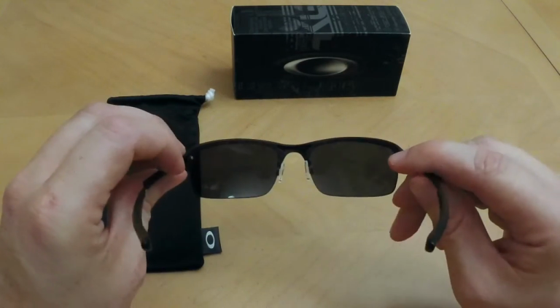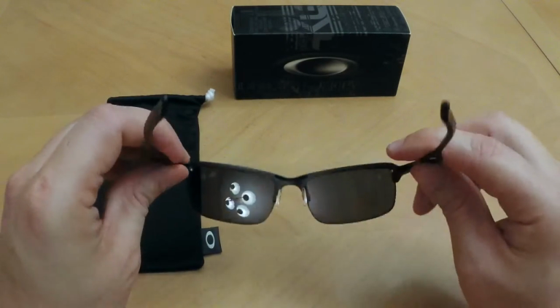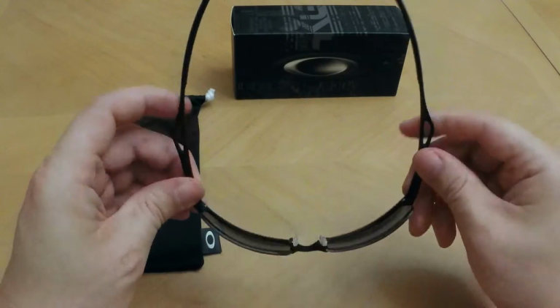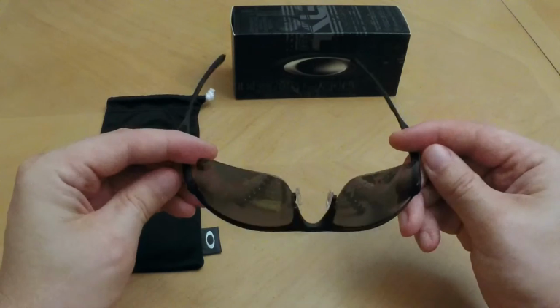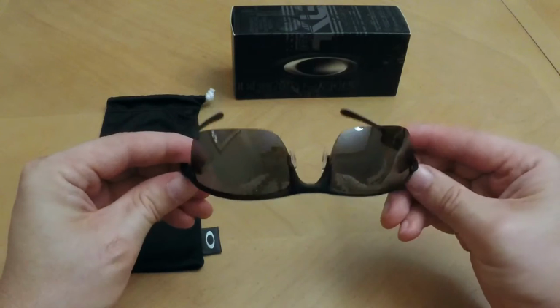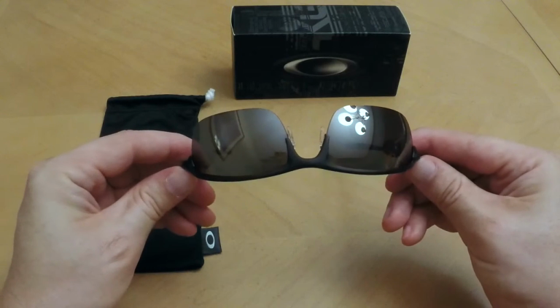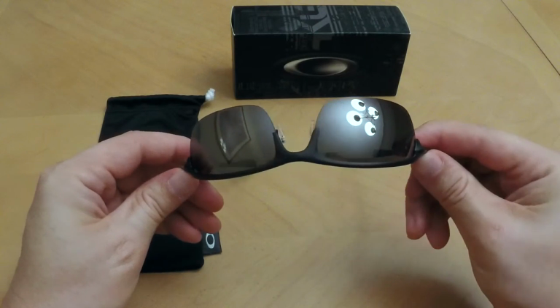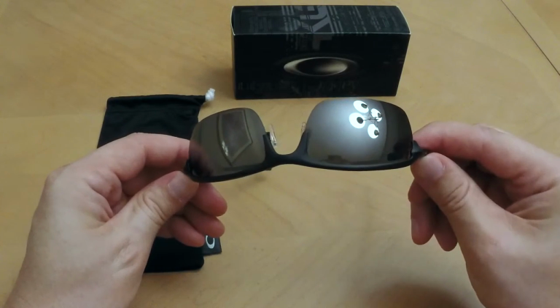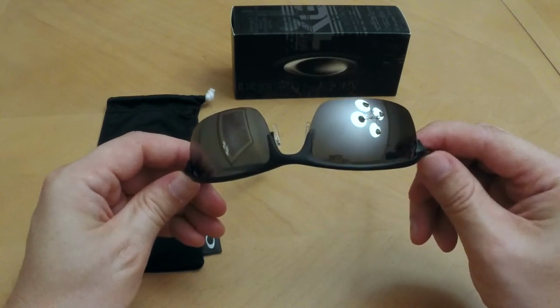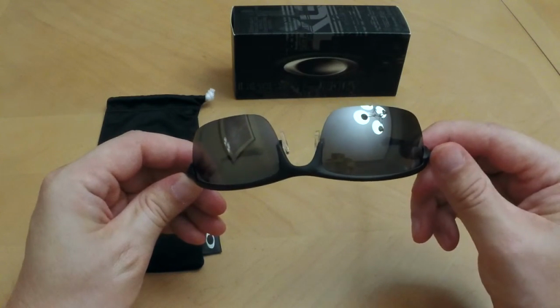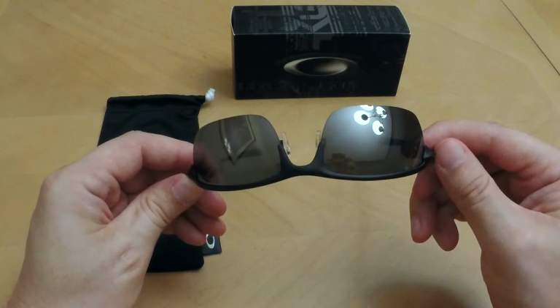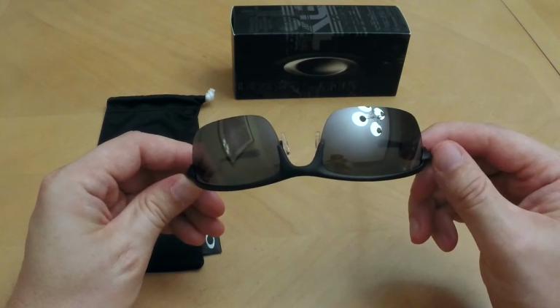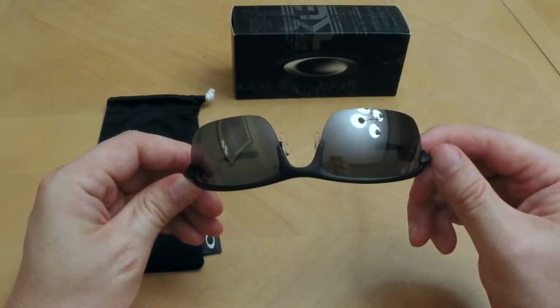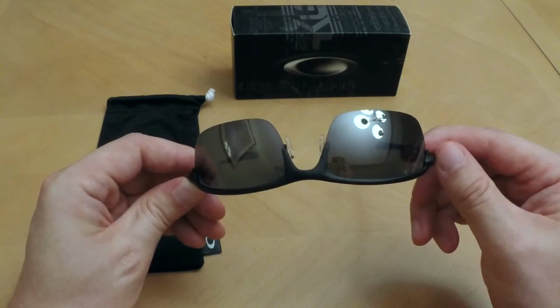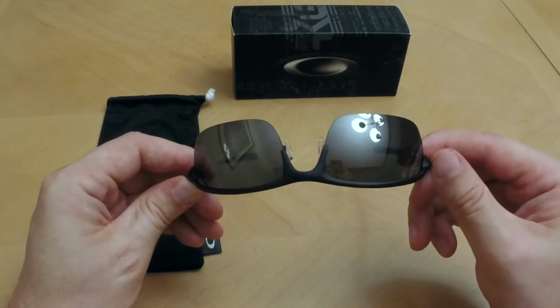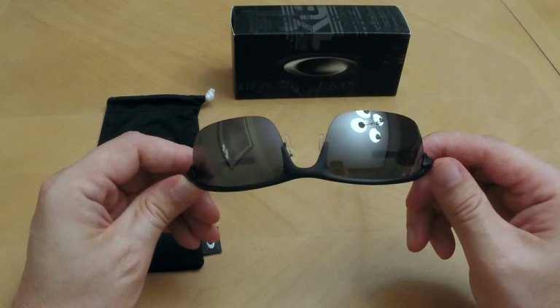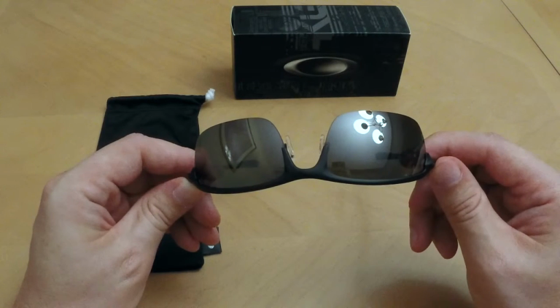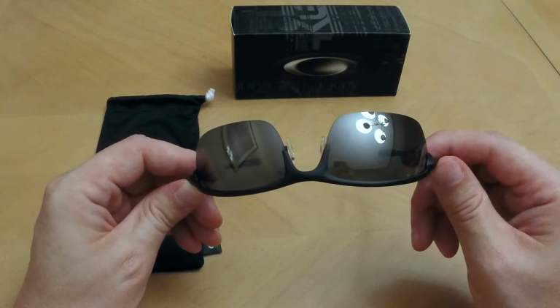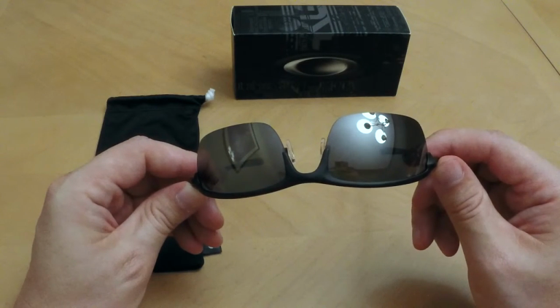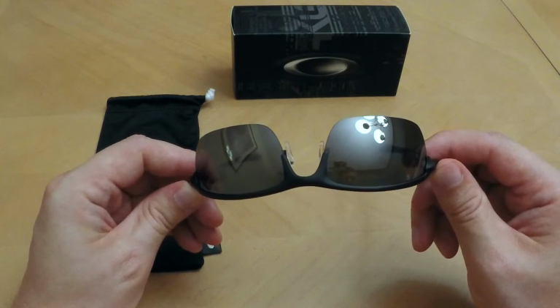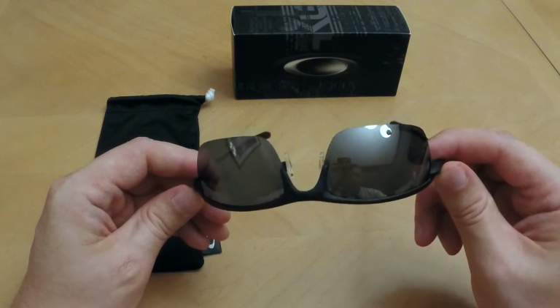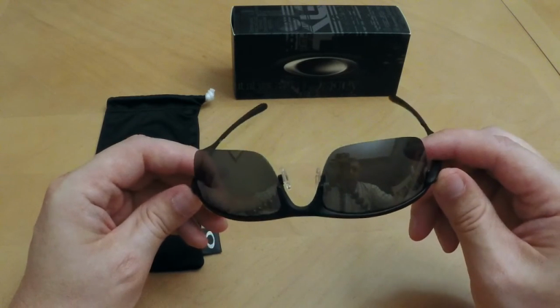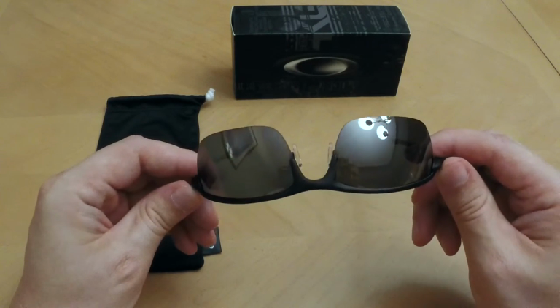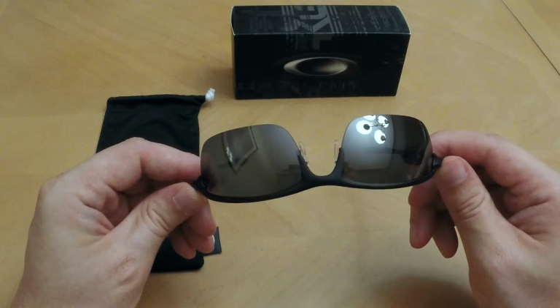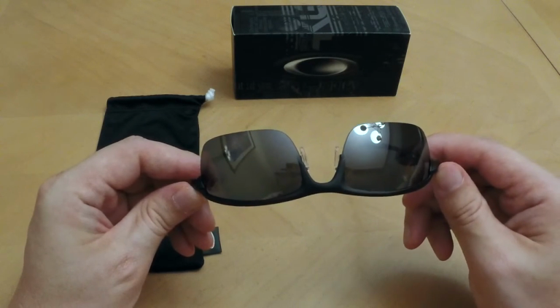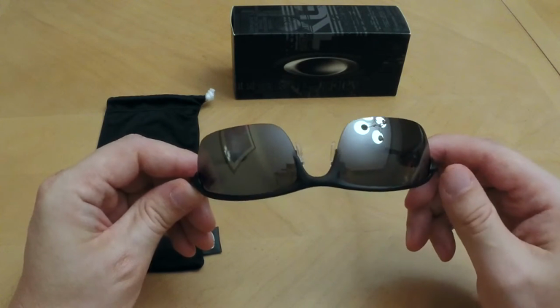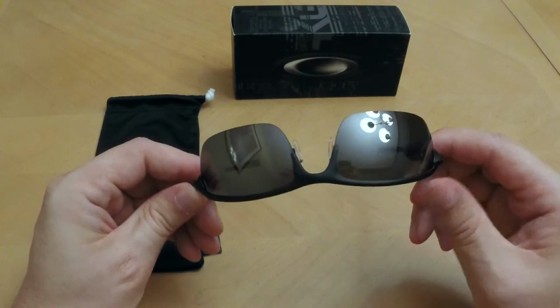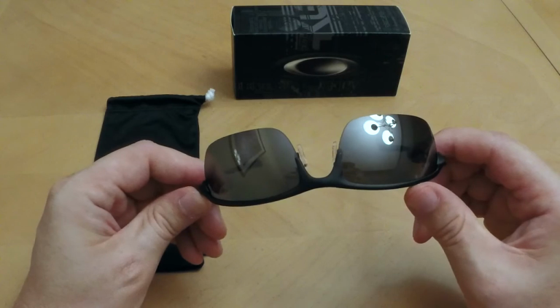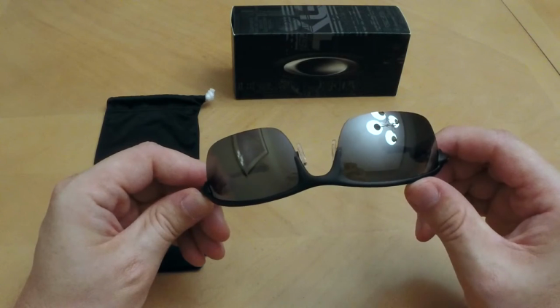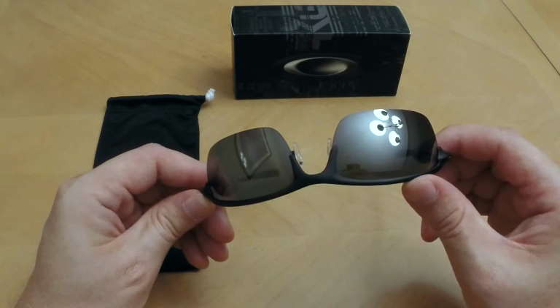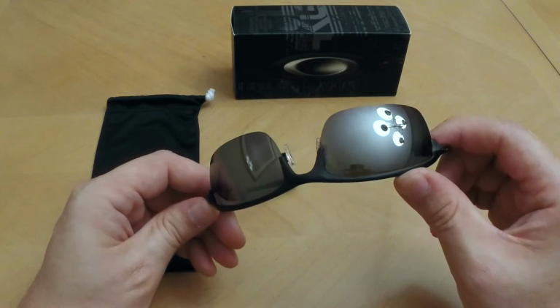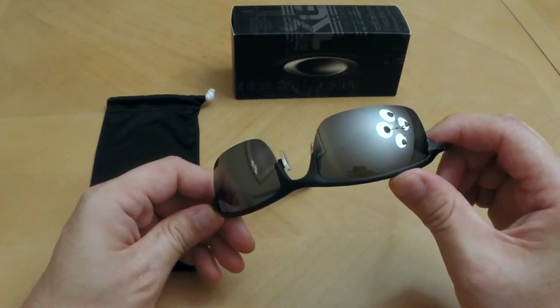The black iridium polarized lenses outside have a look more like a mirror finish than just the black that they kind of look like here inside the house.